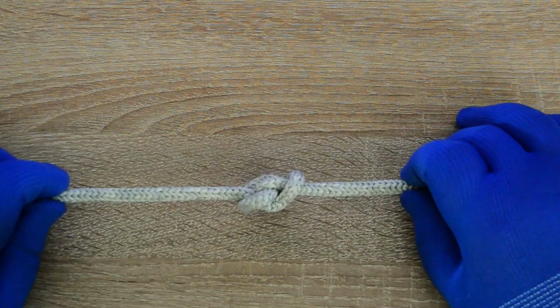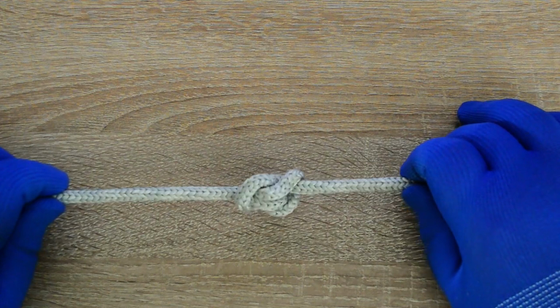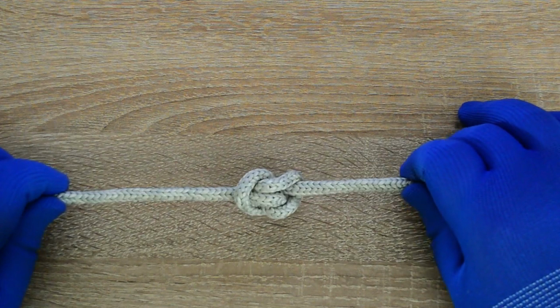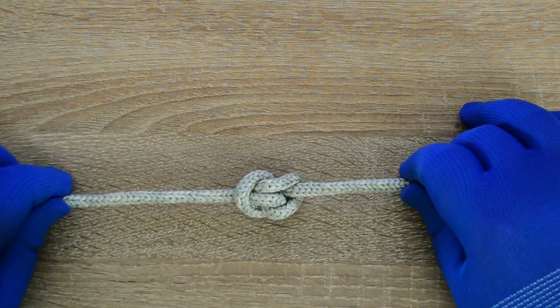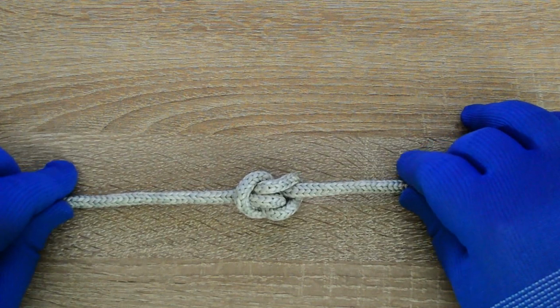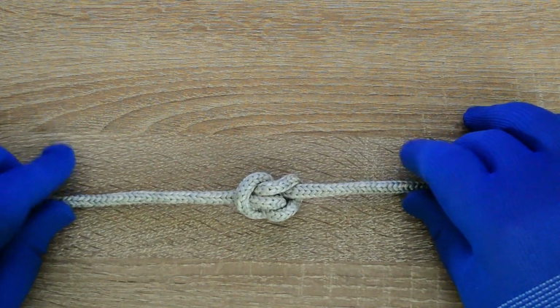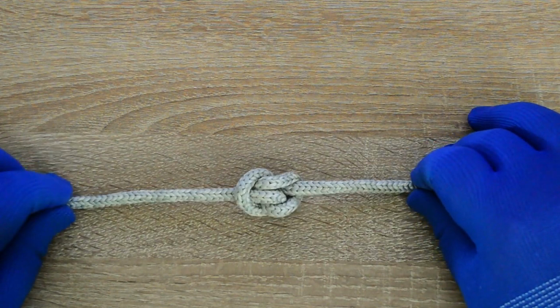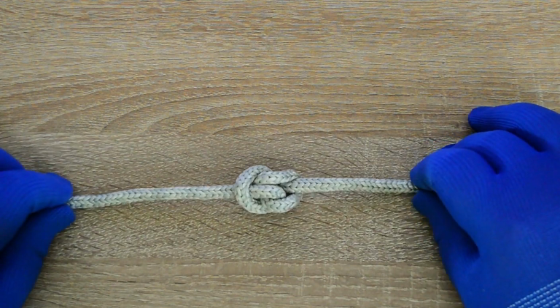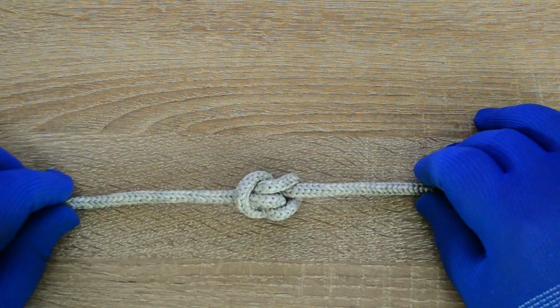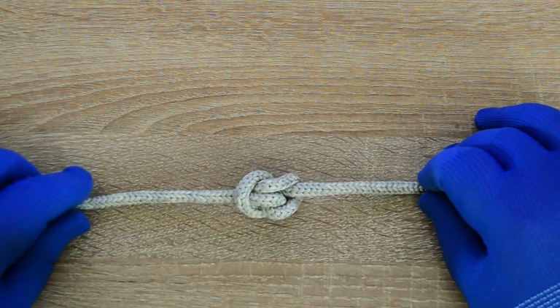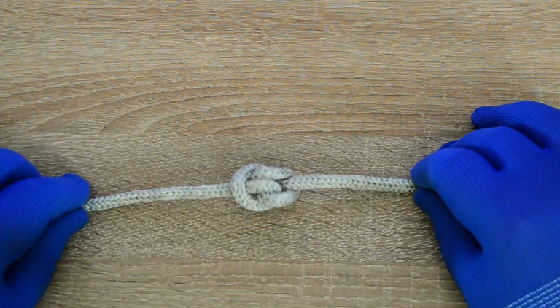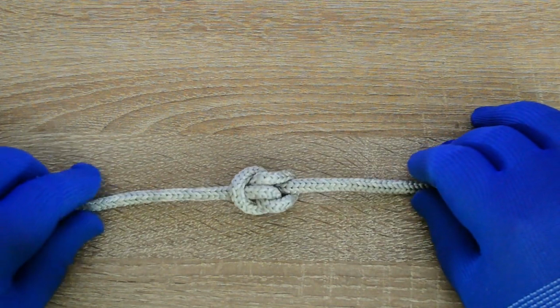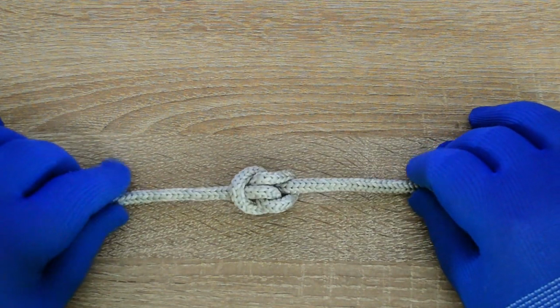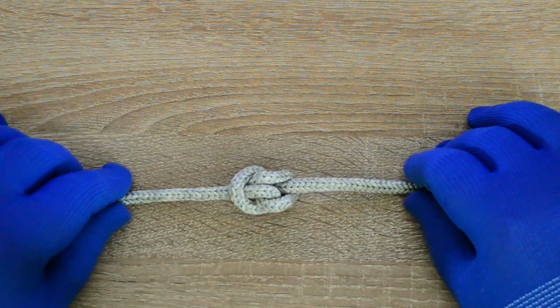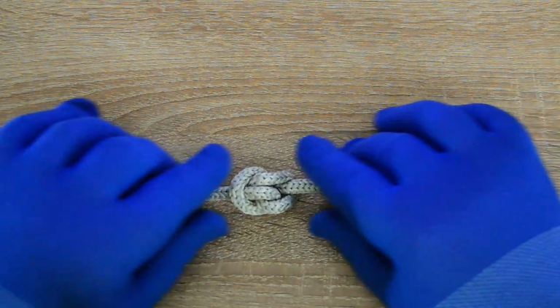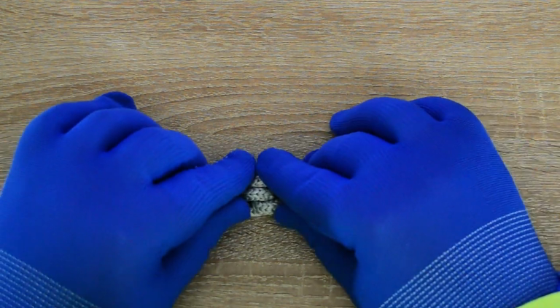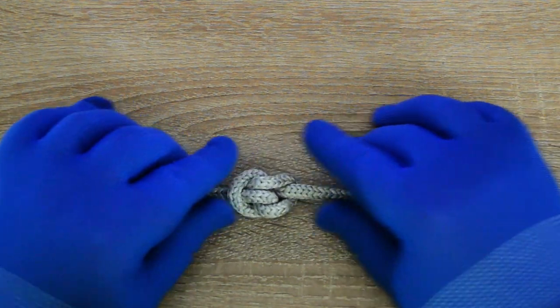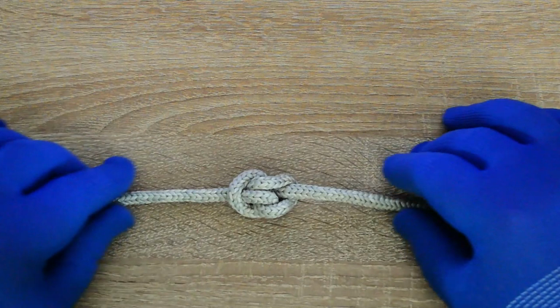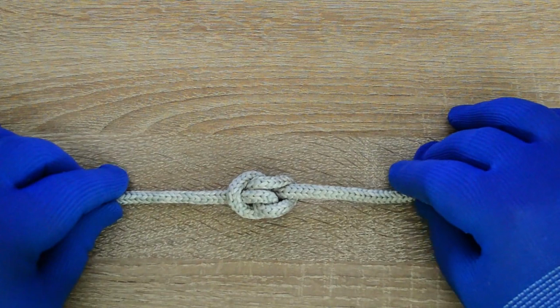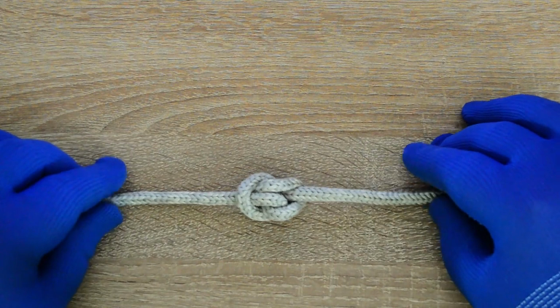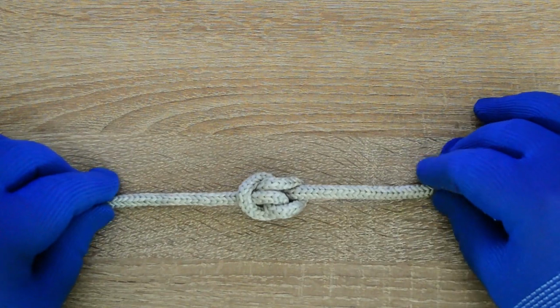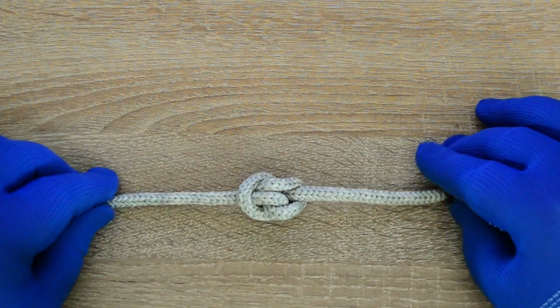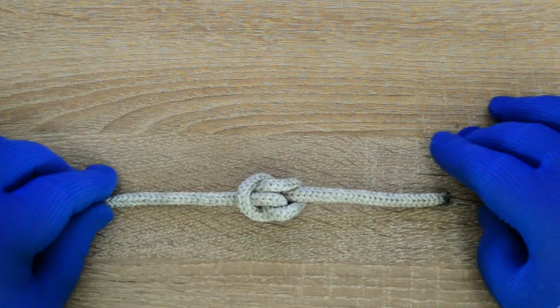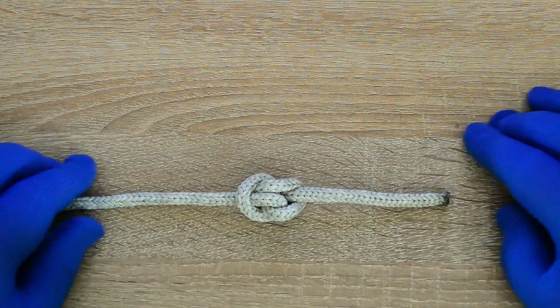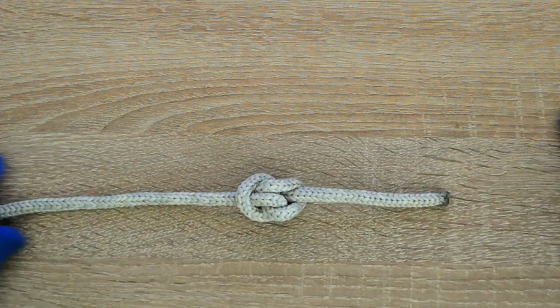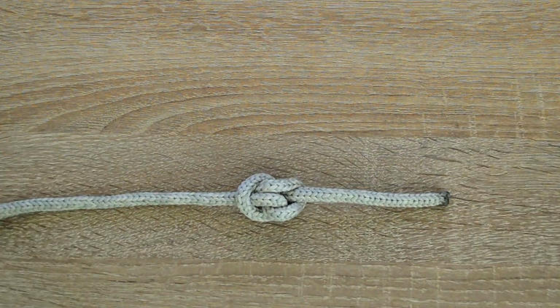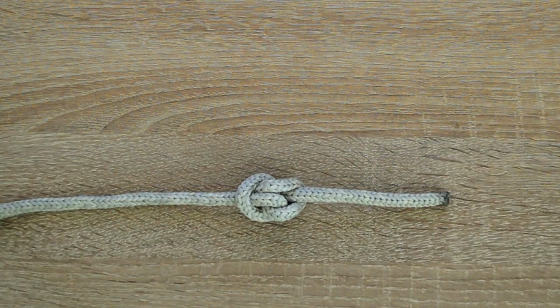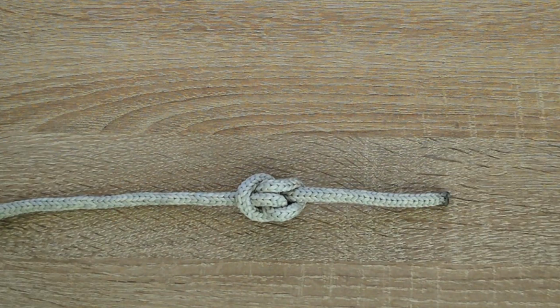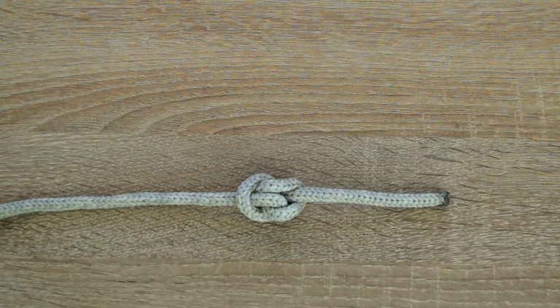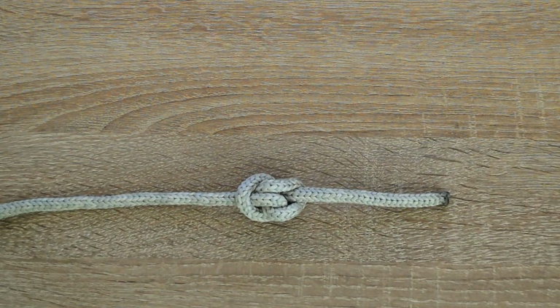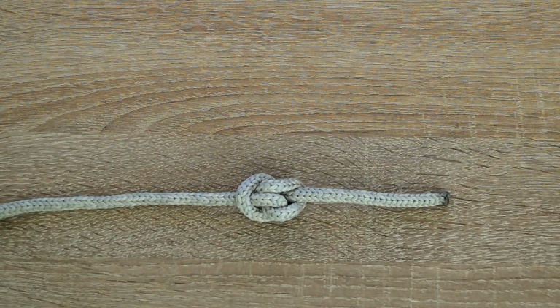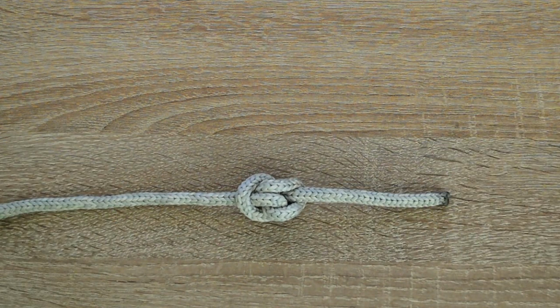This is a relatively easy stopper knot, which can be used to create a stopper along a length of rope, create a handhold spot, or add weight for throwing a rope. Let's go.